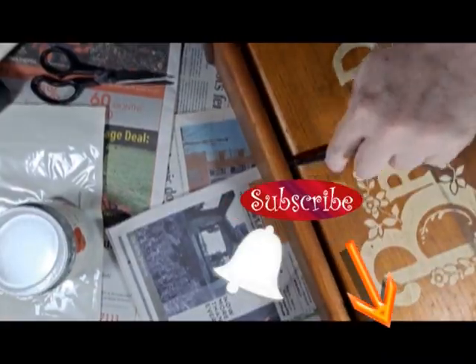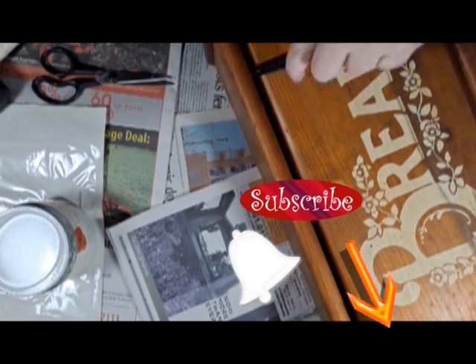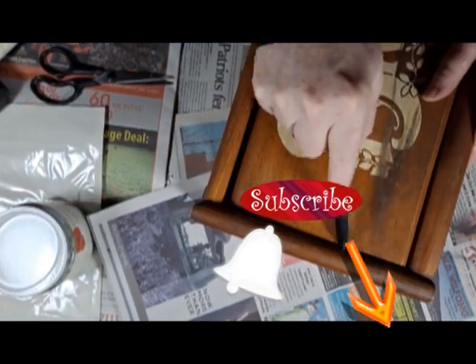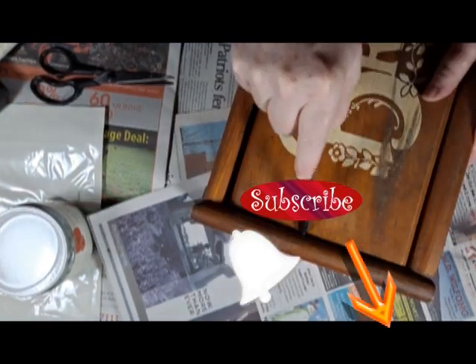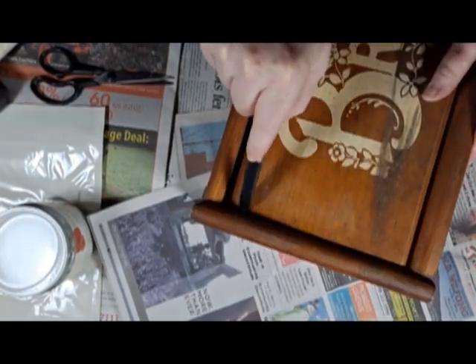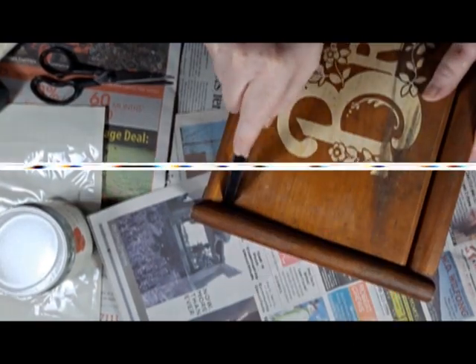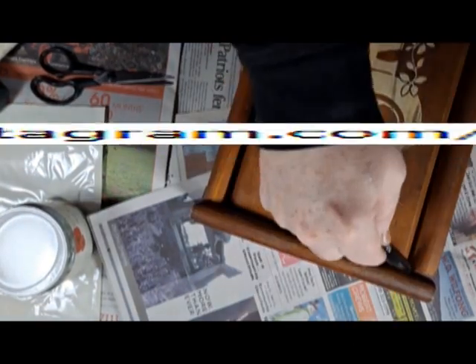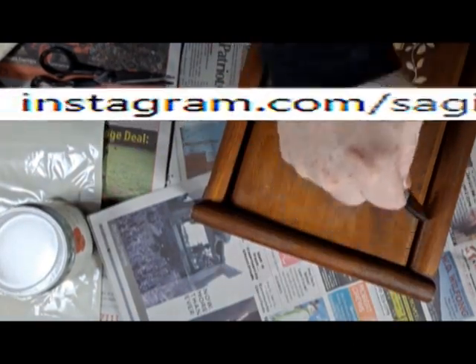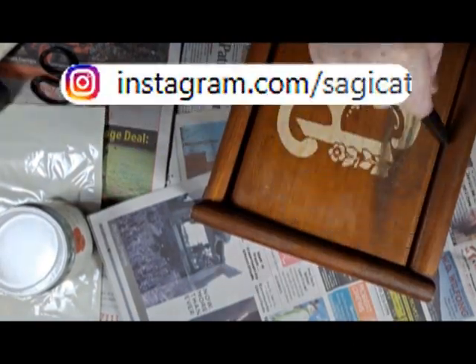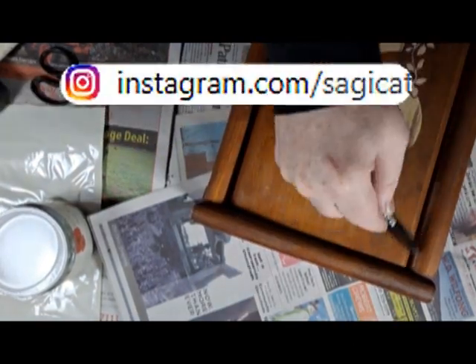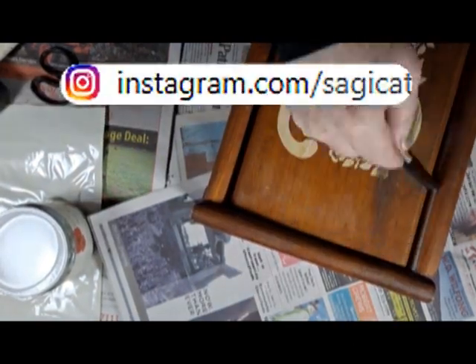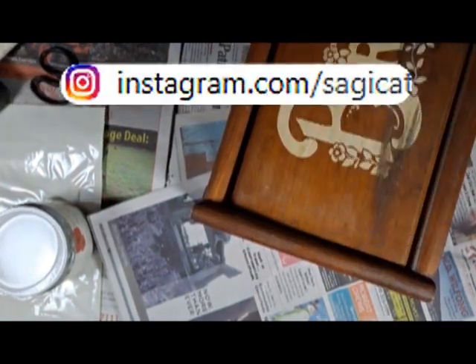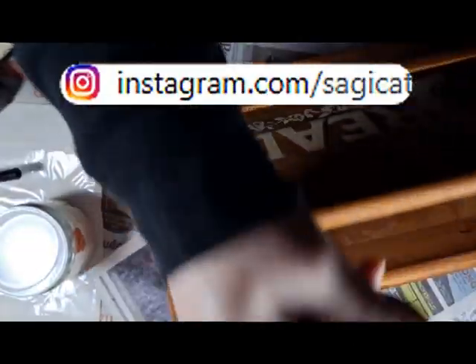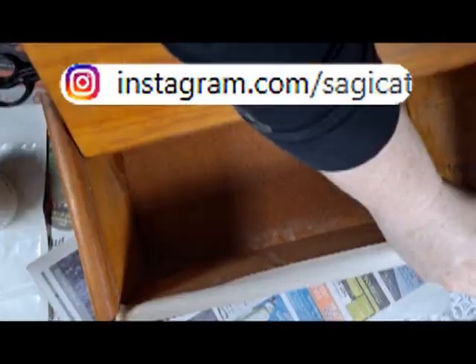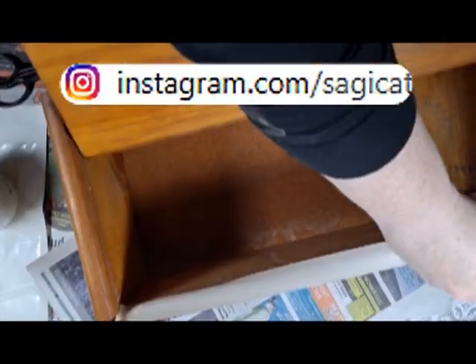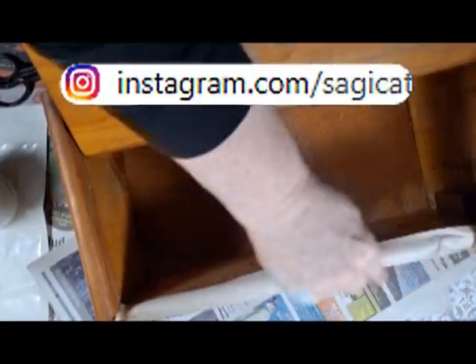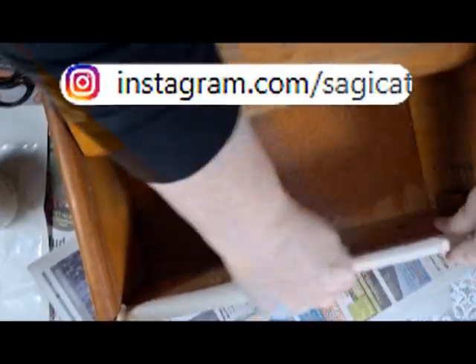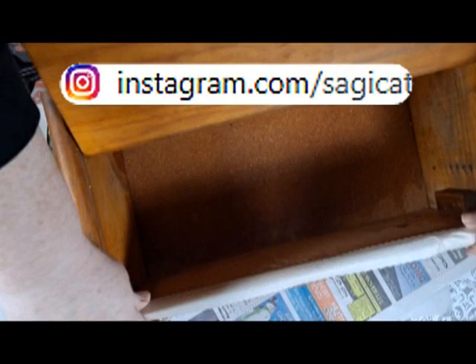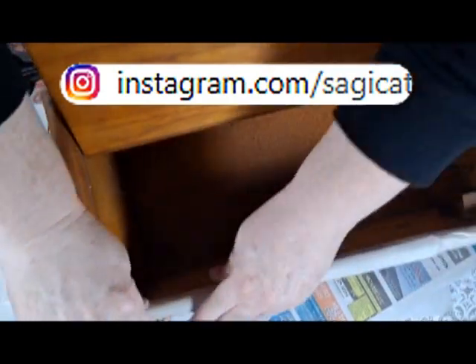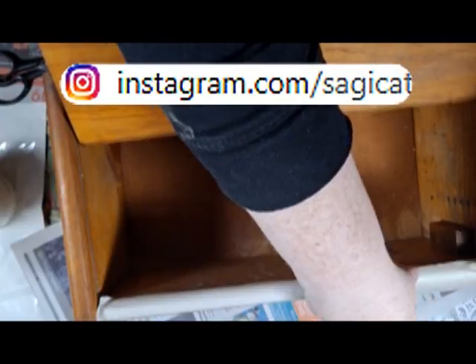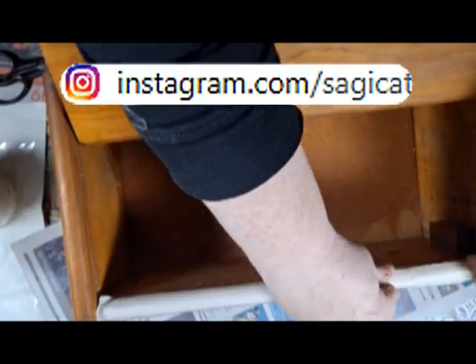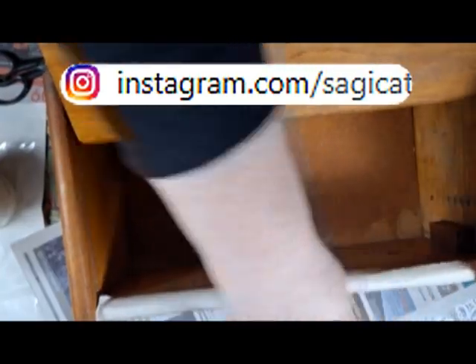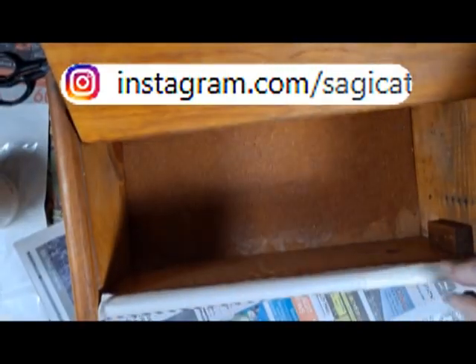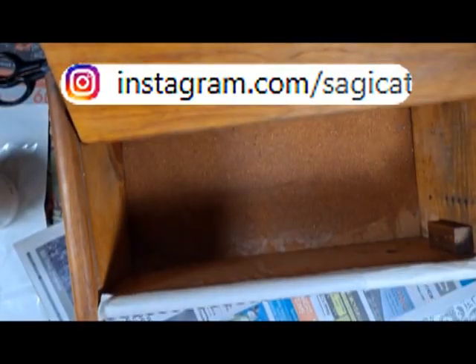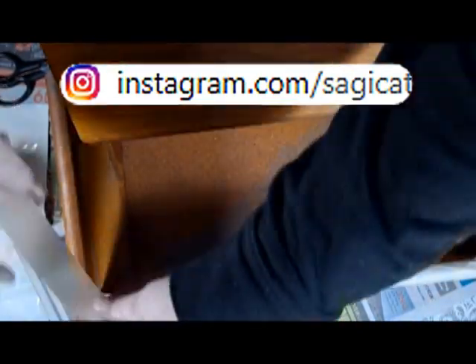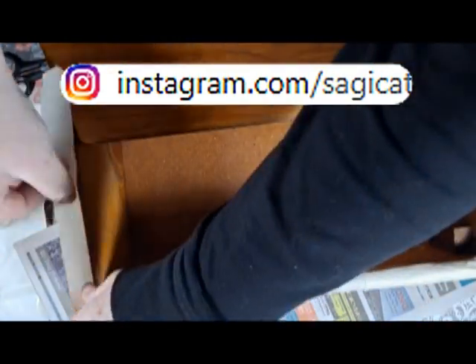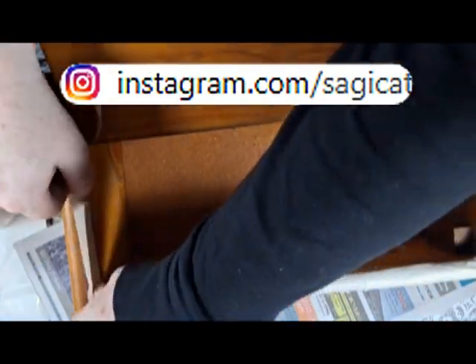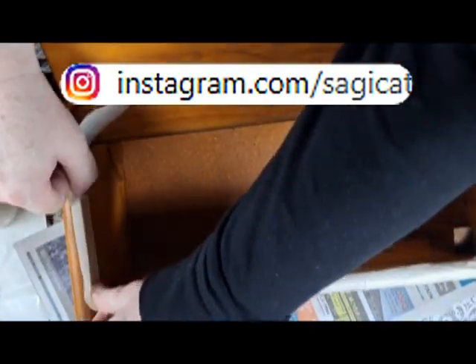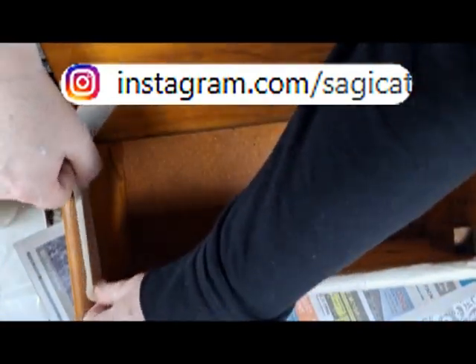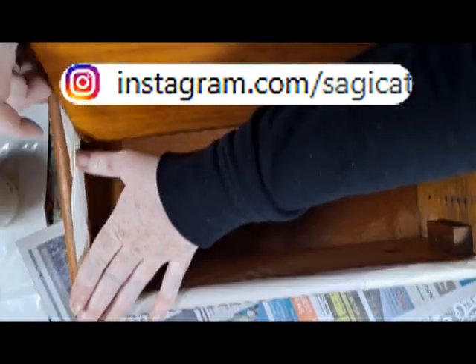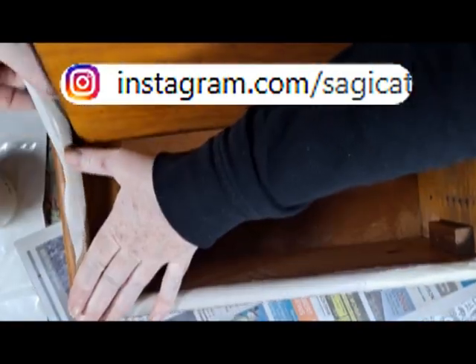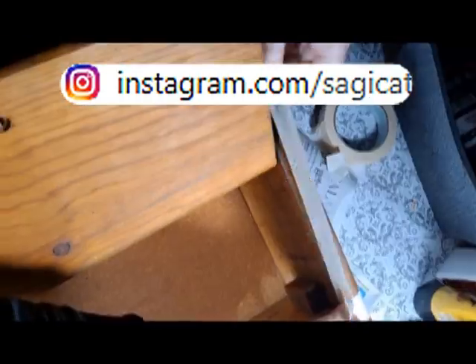Since there are no clear boundaries where the outside meets the inside of the box, I'm going ahead and creating them with a marker and then lining that with tape.